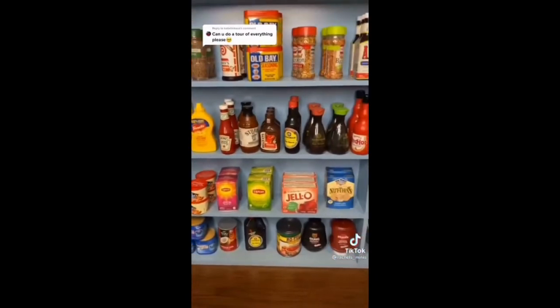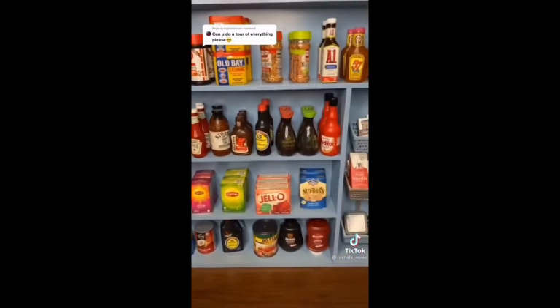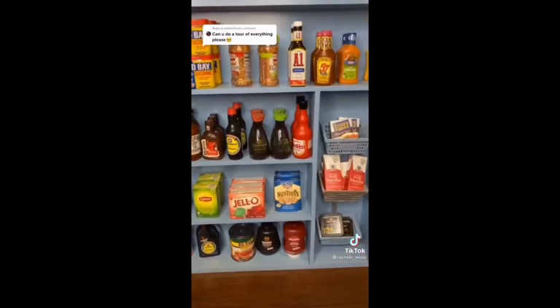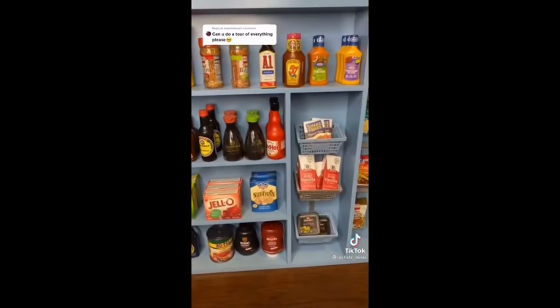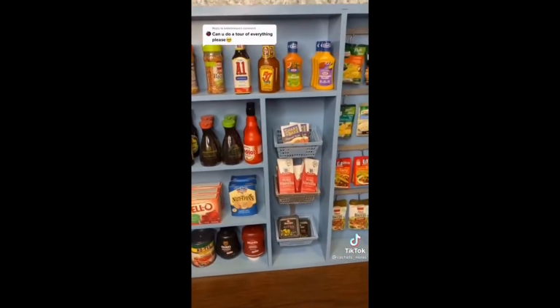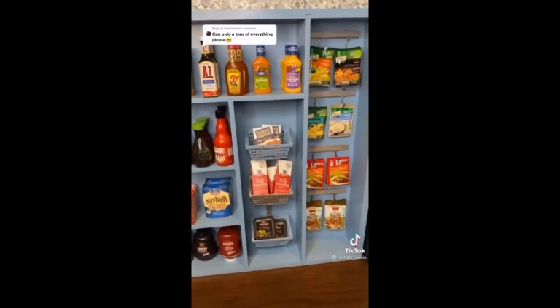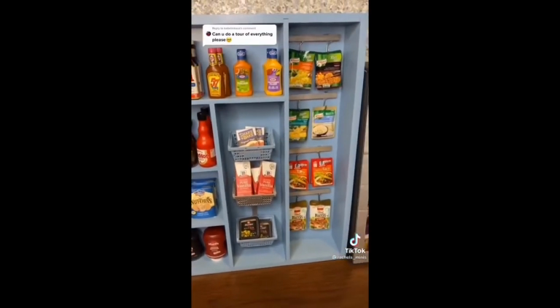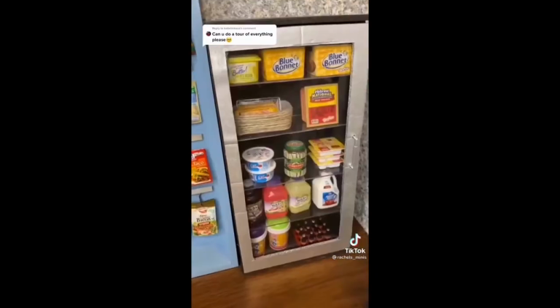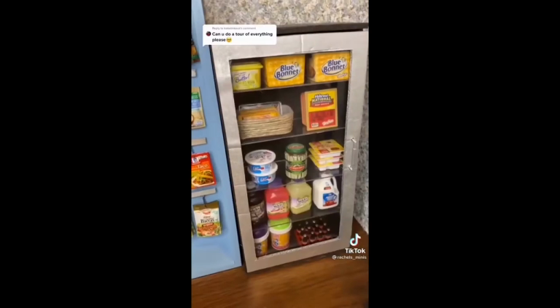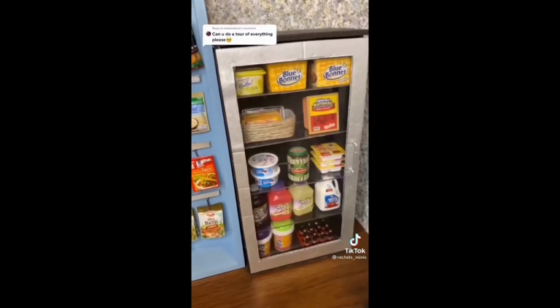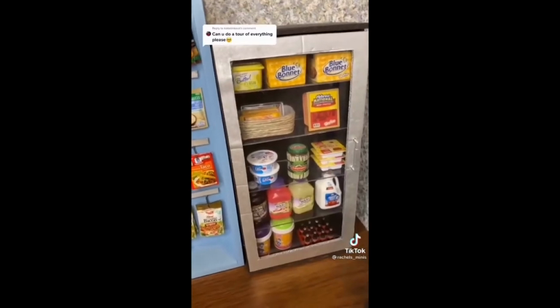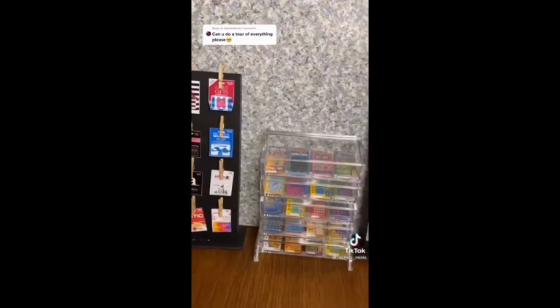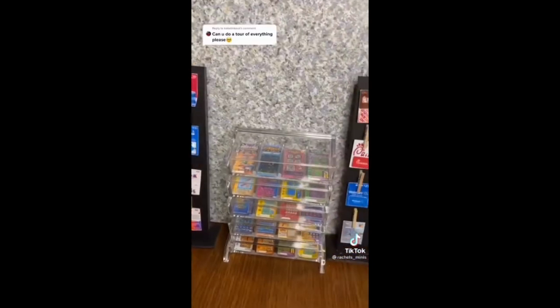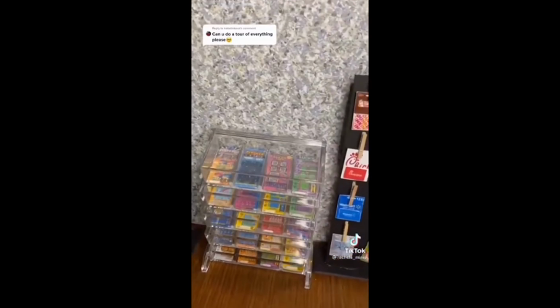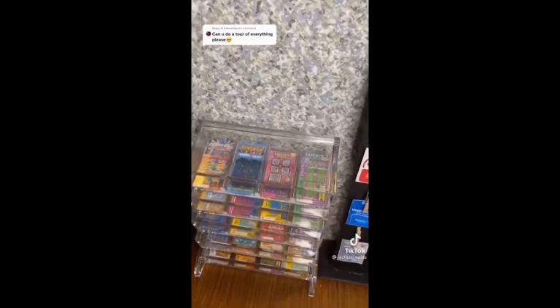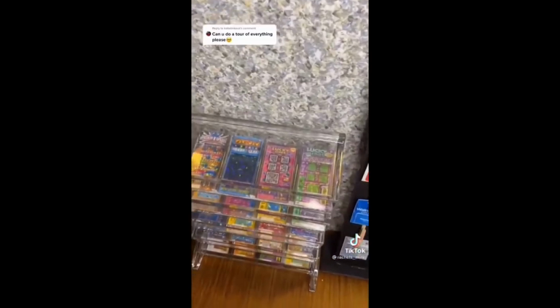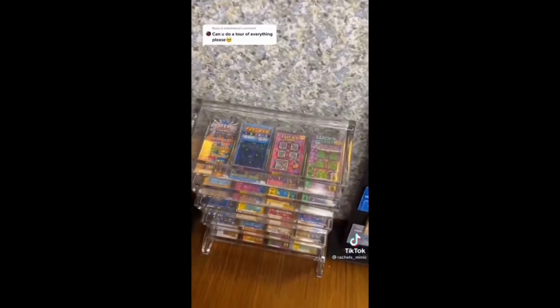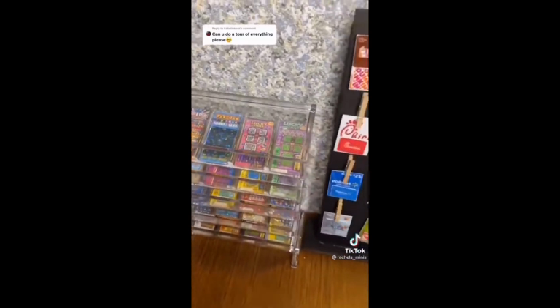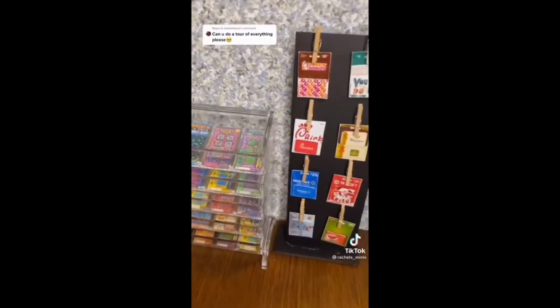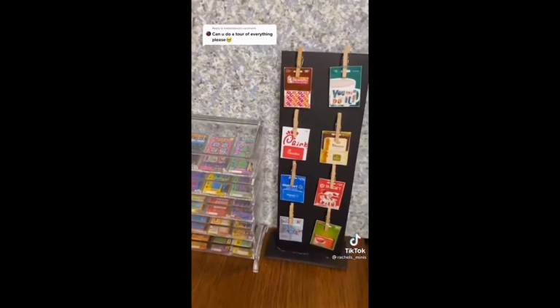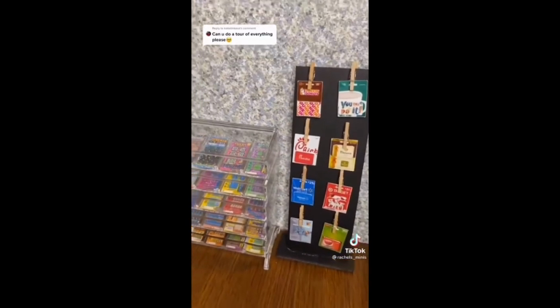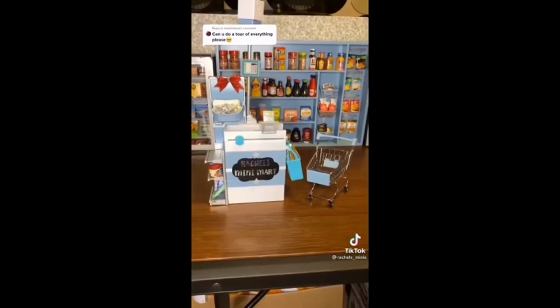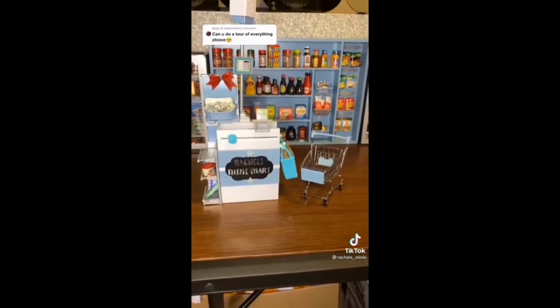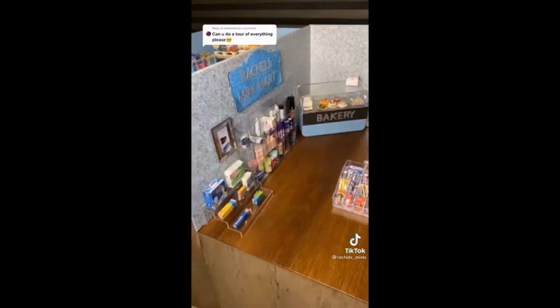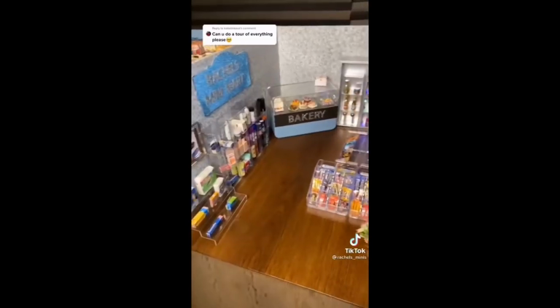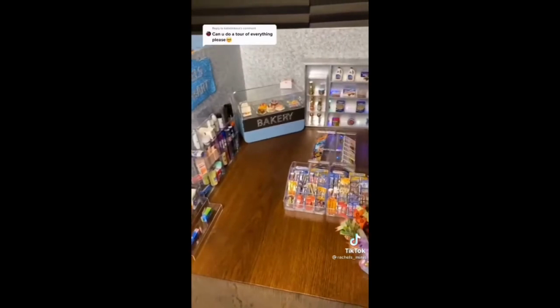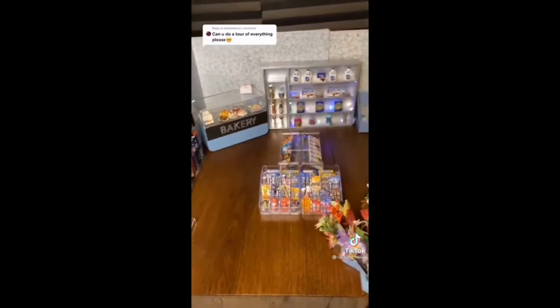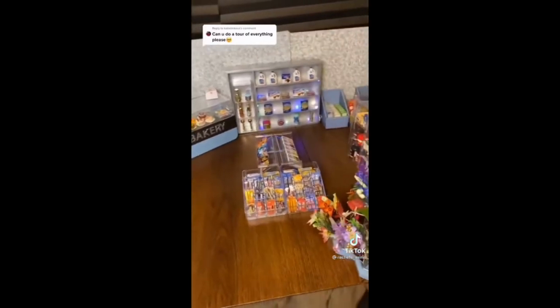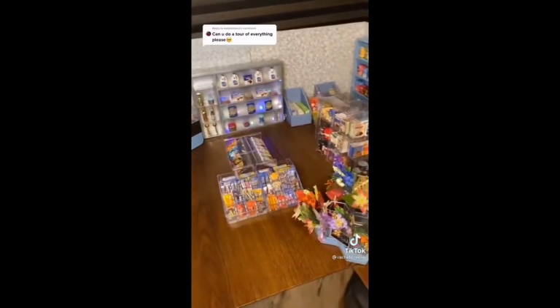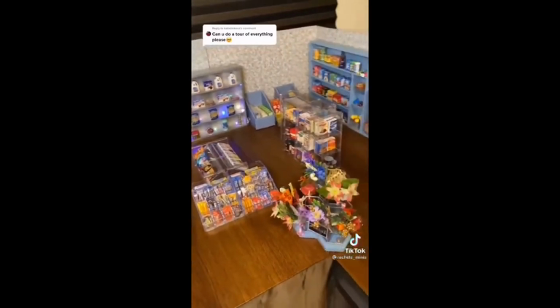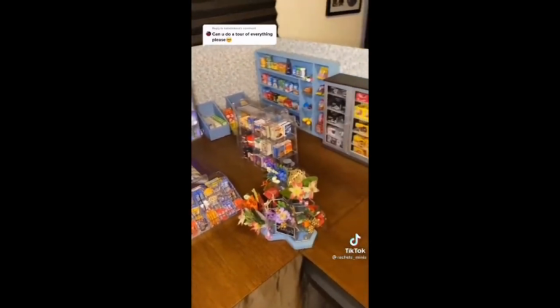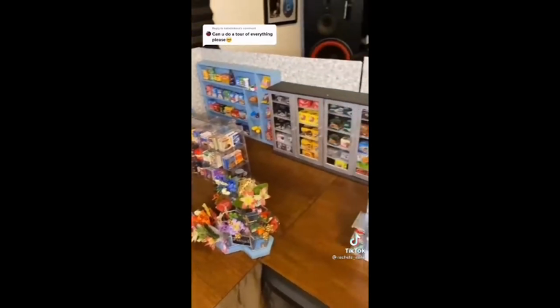Condiments, seasoning, and packaged dinners, refrigerator, gift cards and lottery tickets, and checkout stand. Alright guys, there it is, just rearranged.